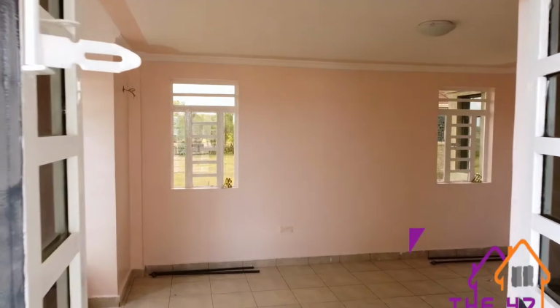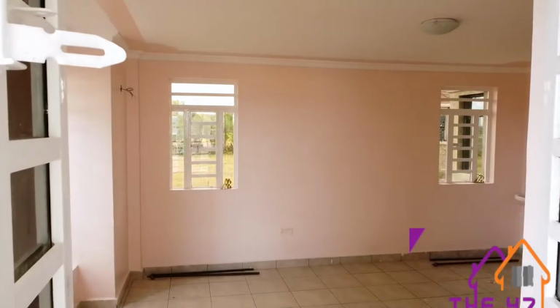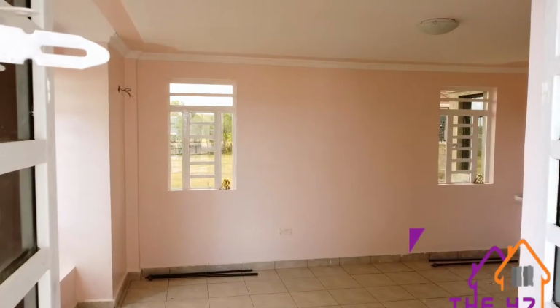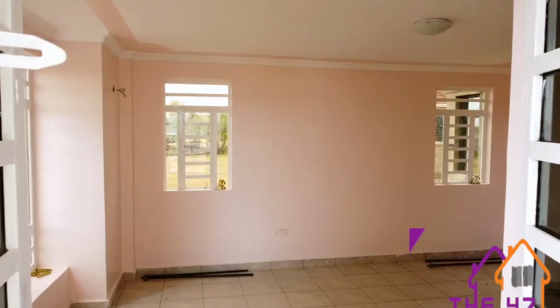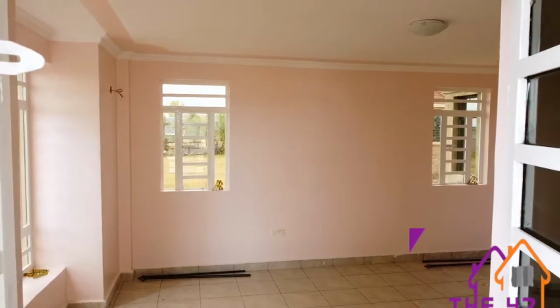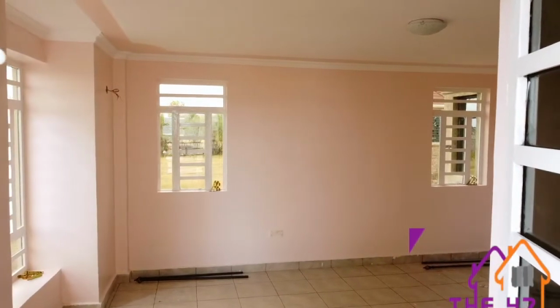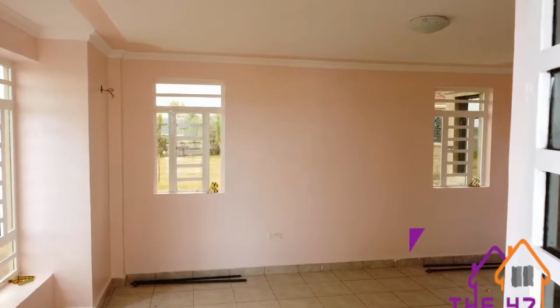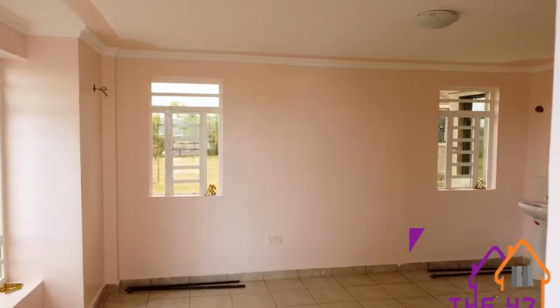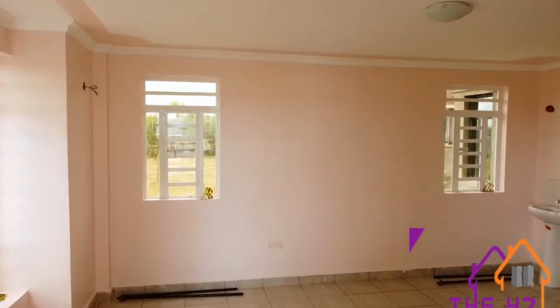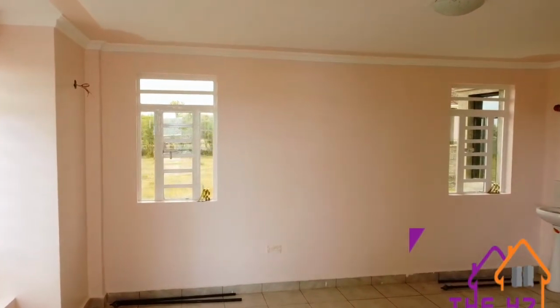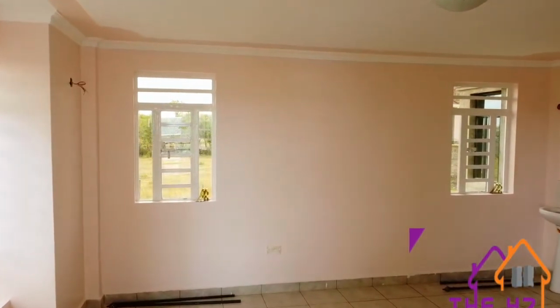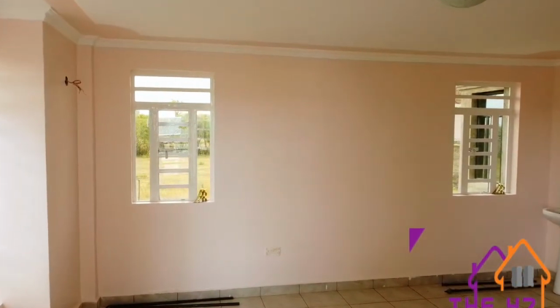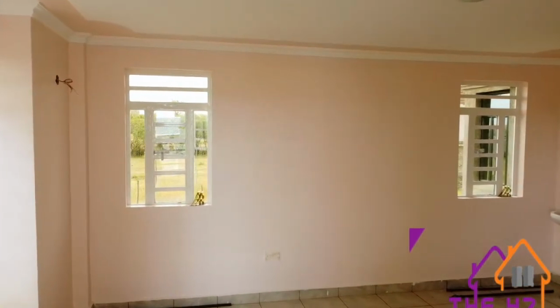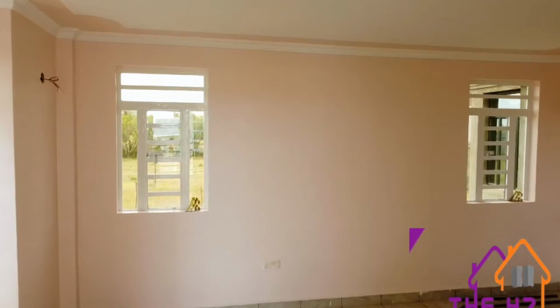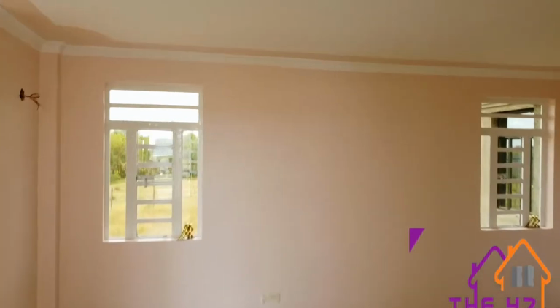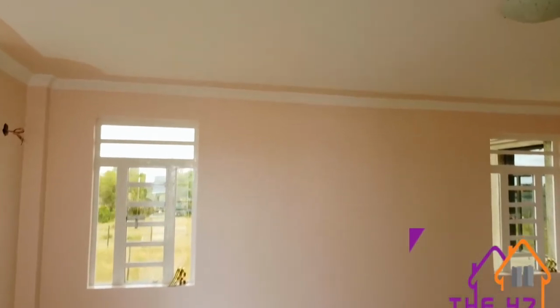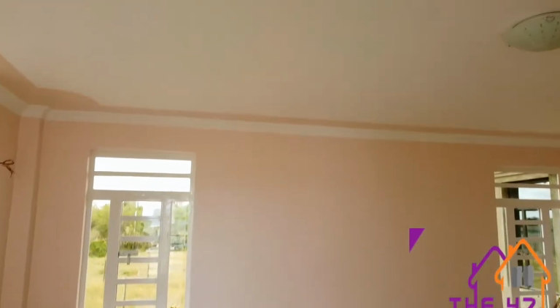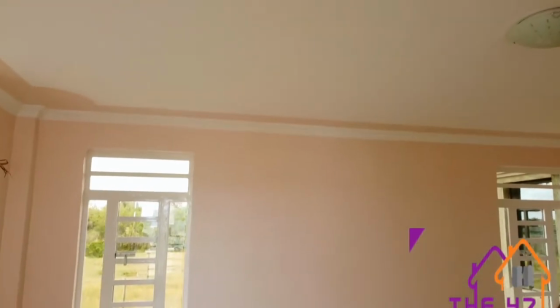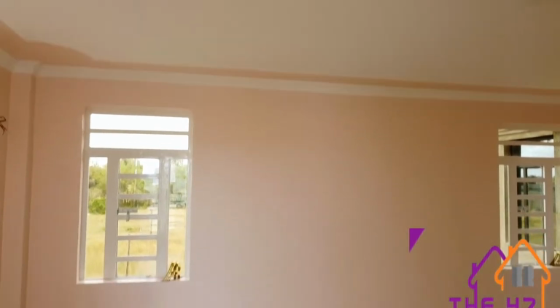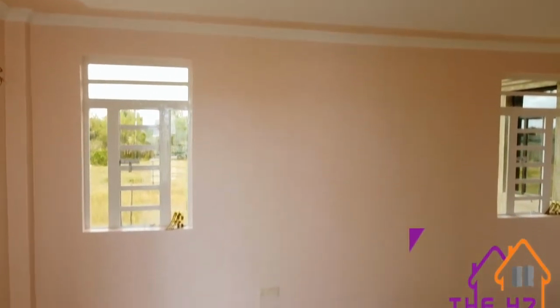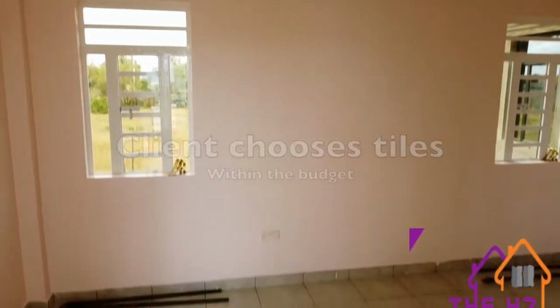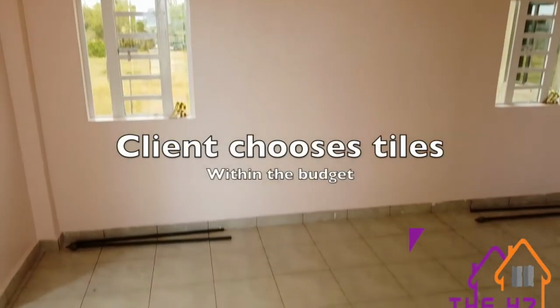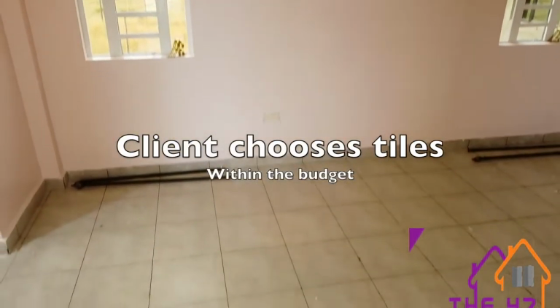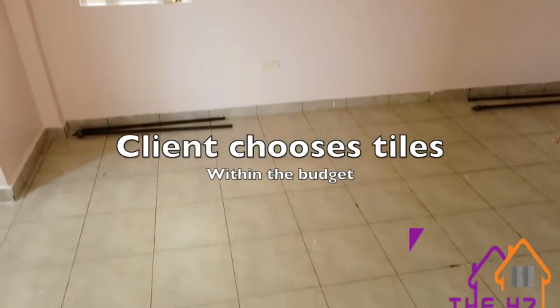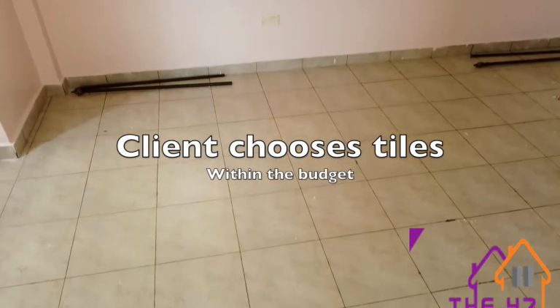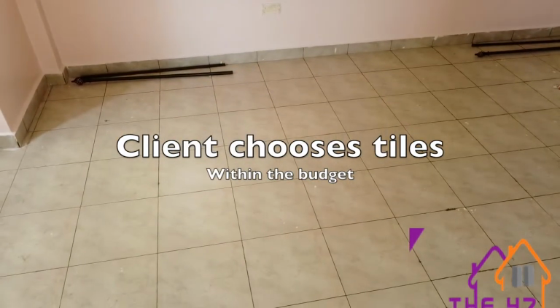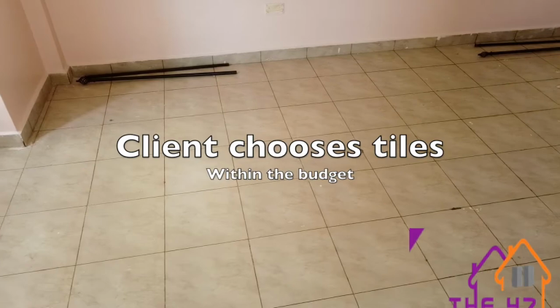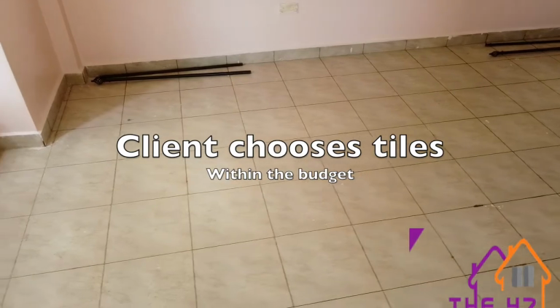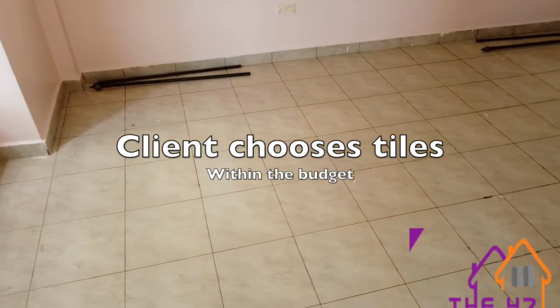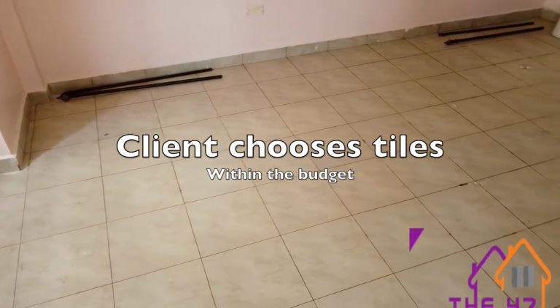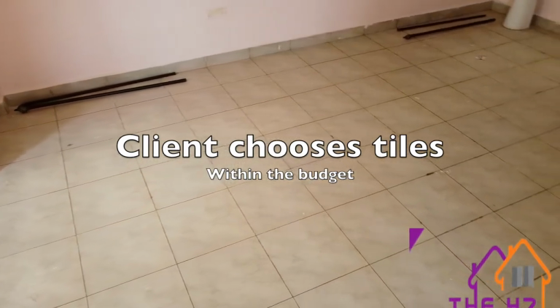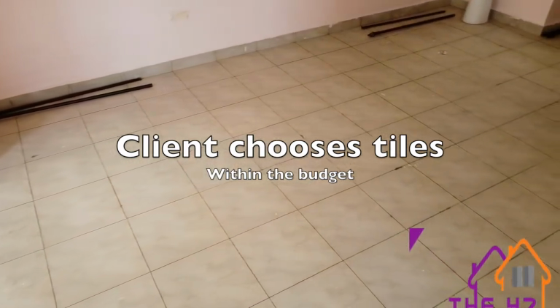Moving on to the next section of the house, the connecting corridor to the bedrooms — the master bedroom and the other two bedrooms — is also very well lit with a lot of natural lighting.